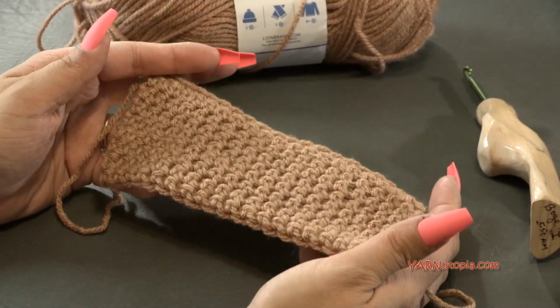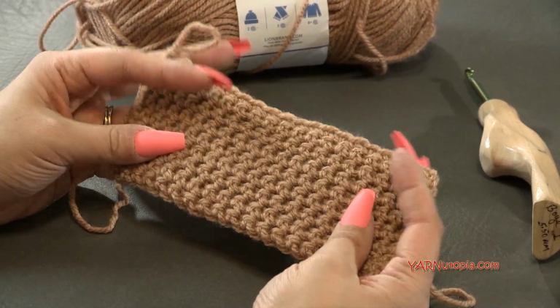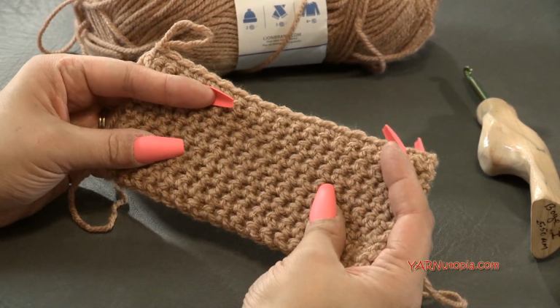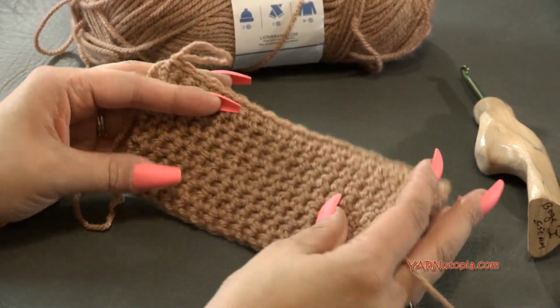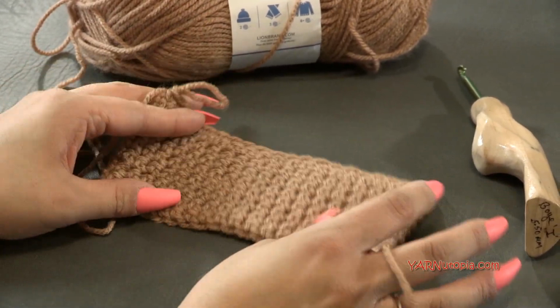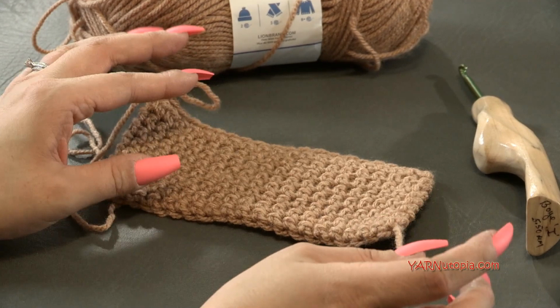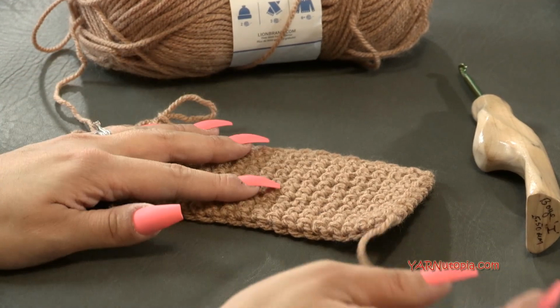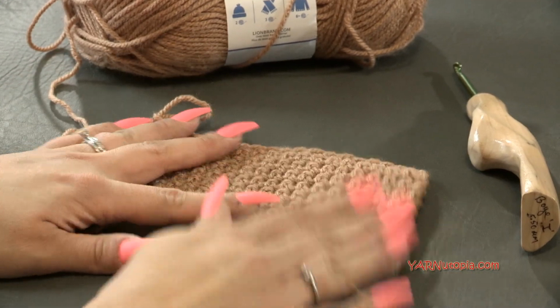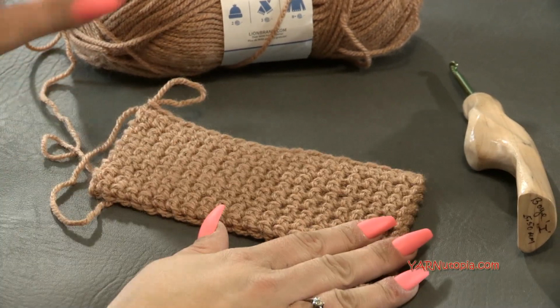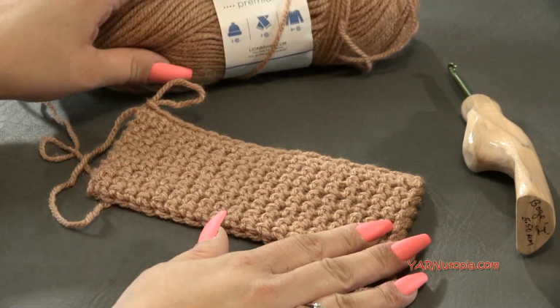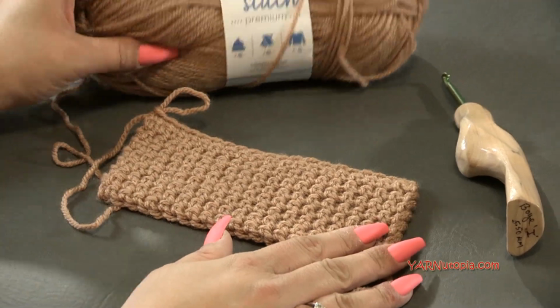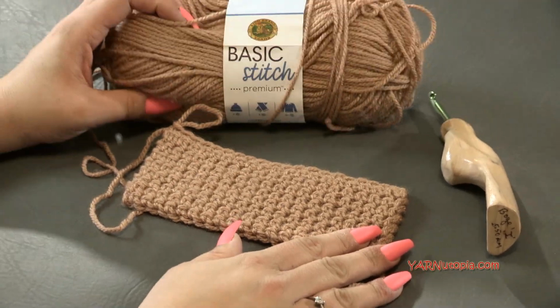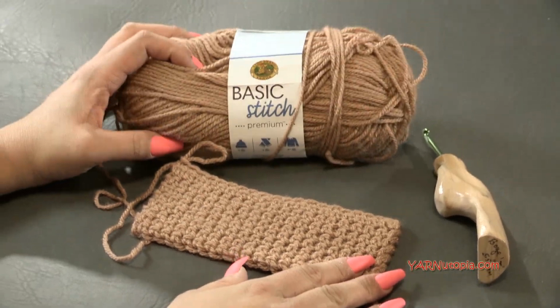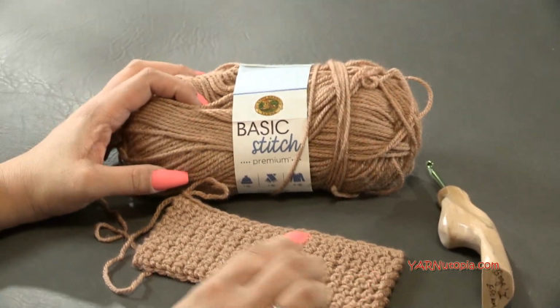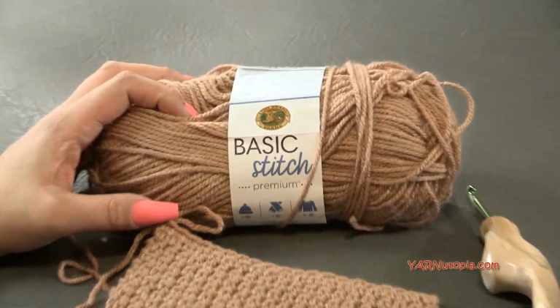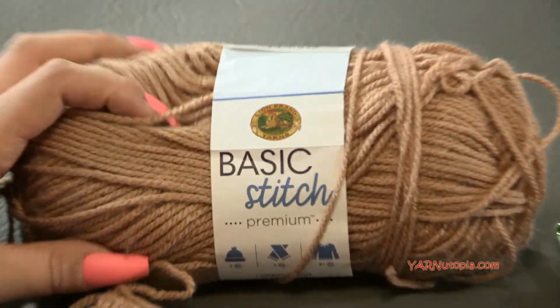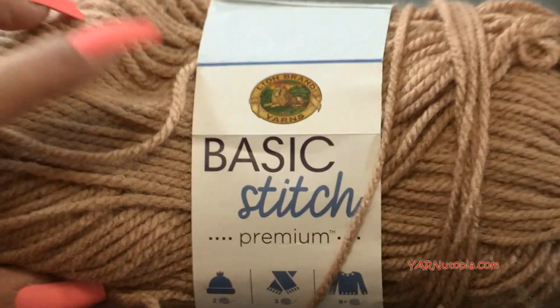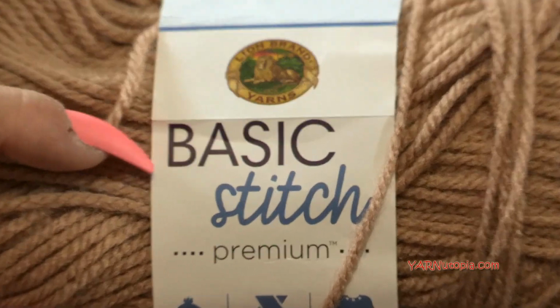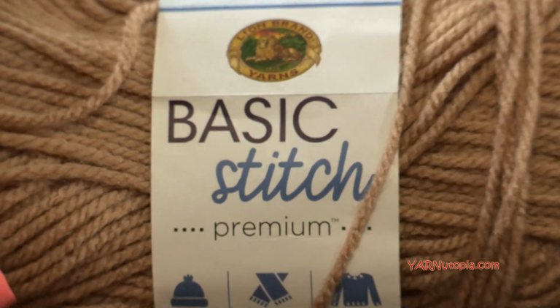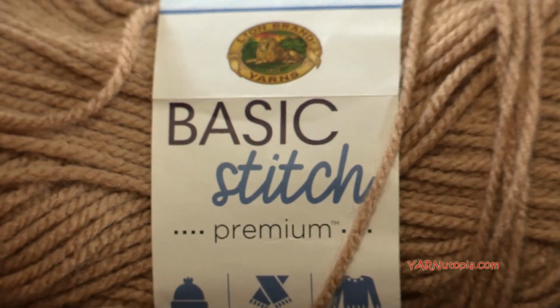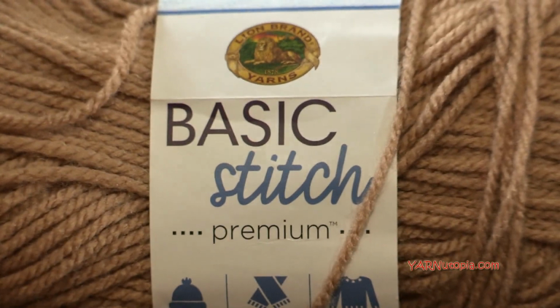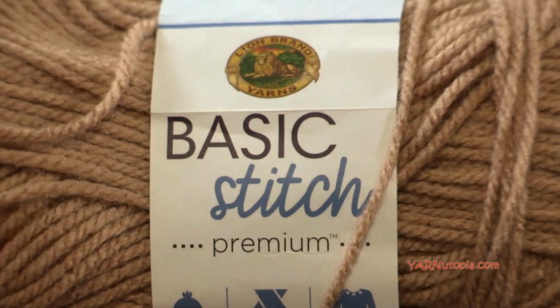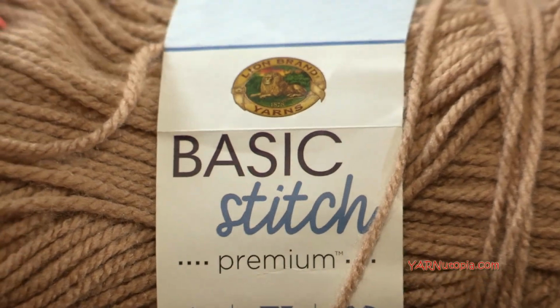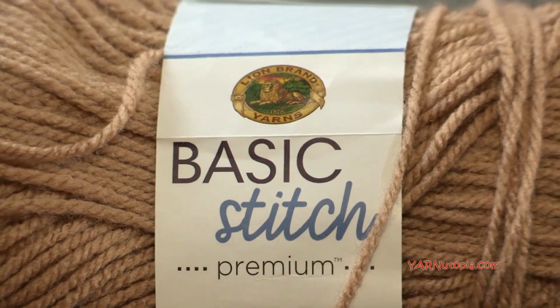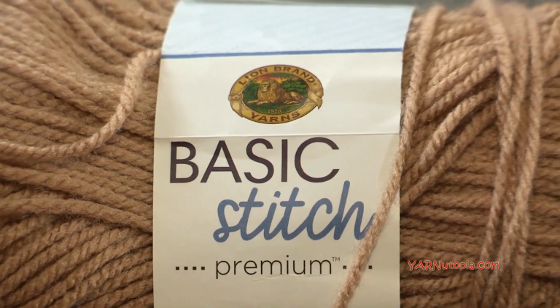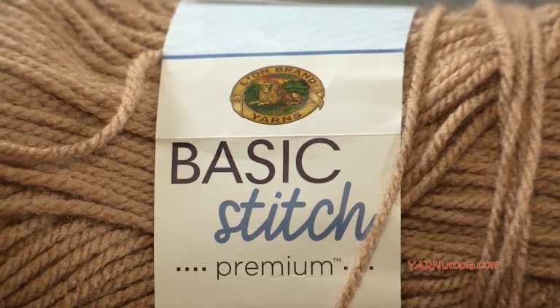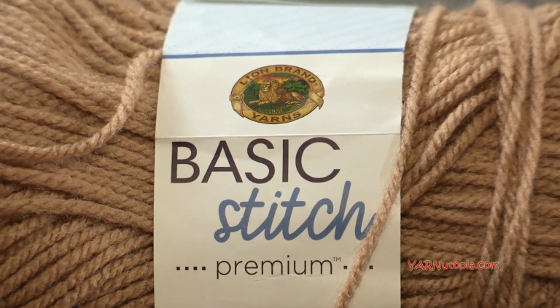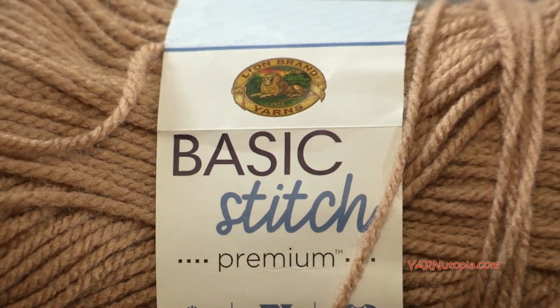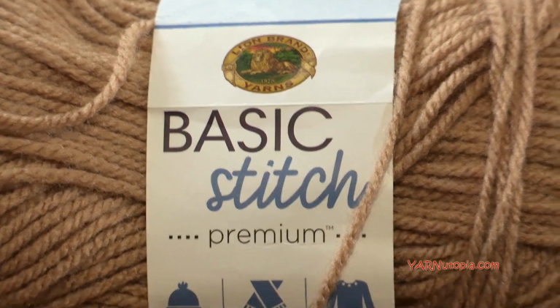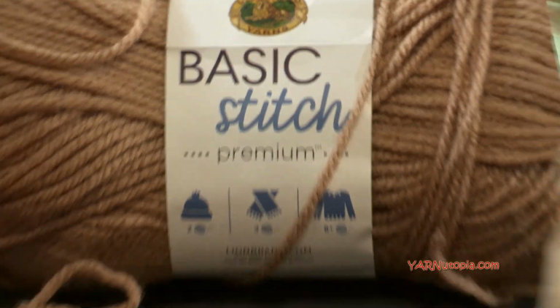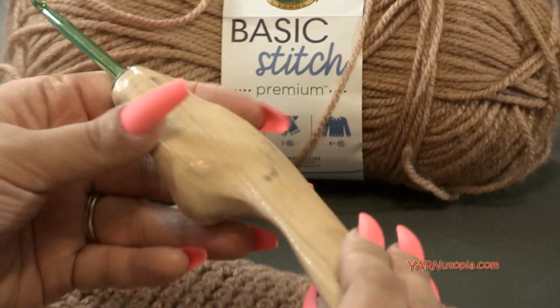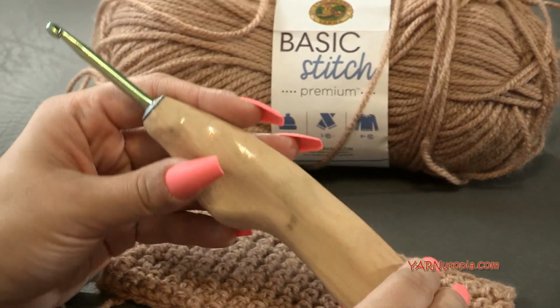There are so many ways you can use this stitch — it's so wonderful. A huge thank you to Lion Brand Yarn for providing the yarn today. I'm using Basic Stitch, which is a size 4 medium worsted weight yarn, and I'll be using an I crochet hook.